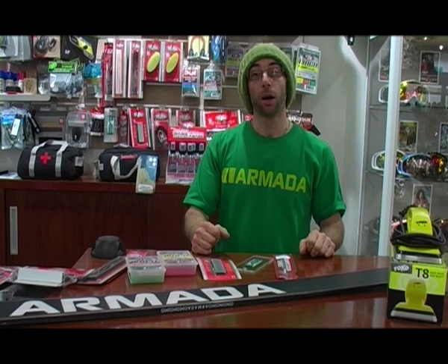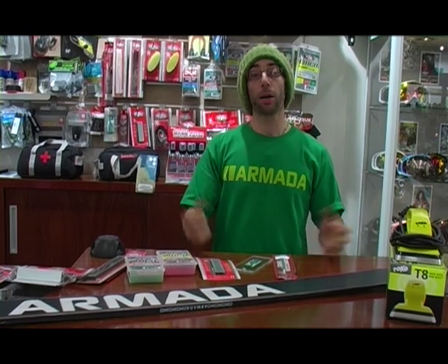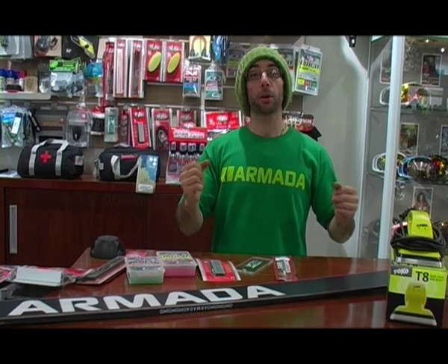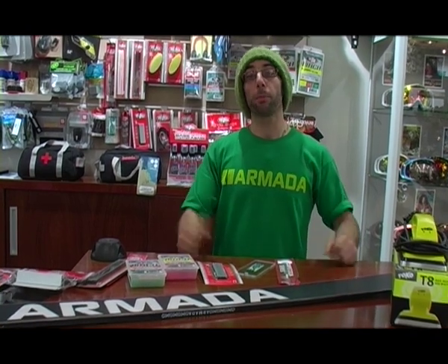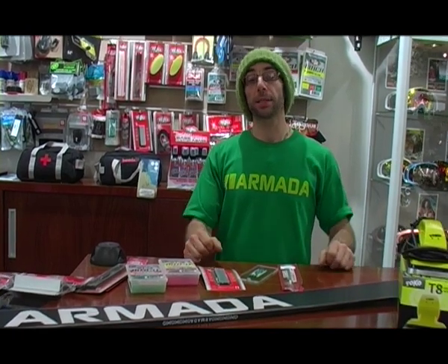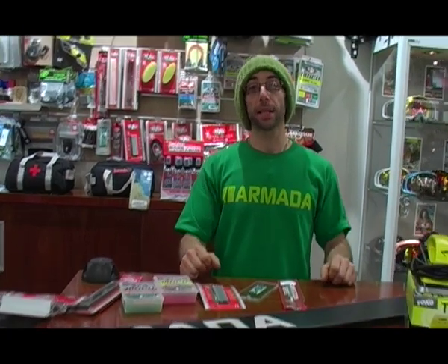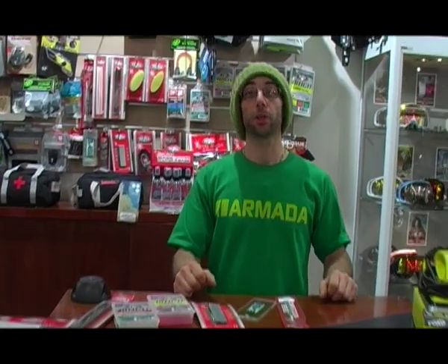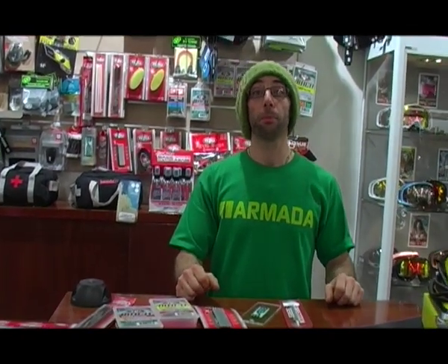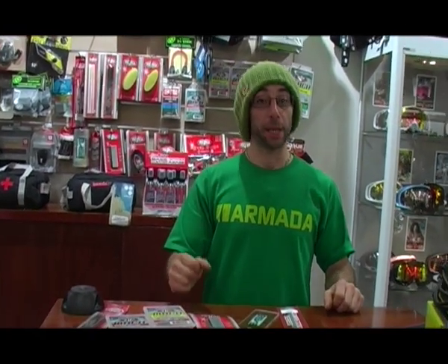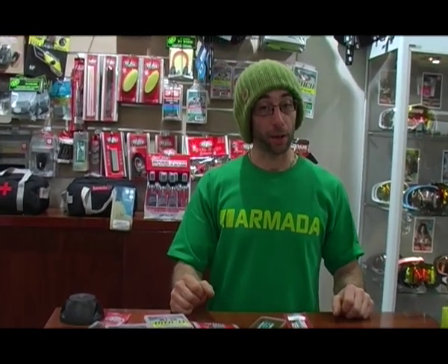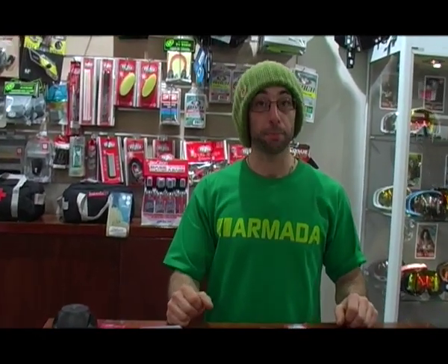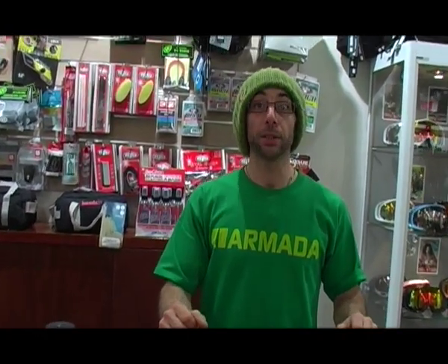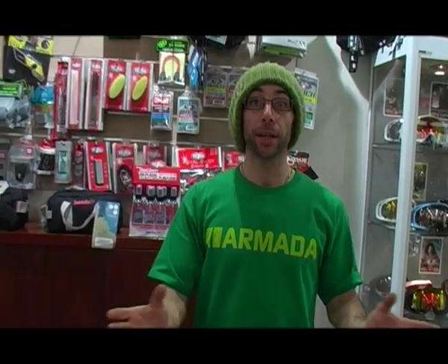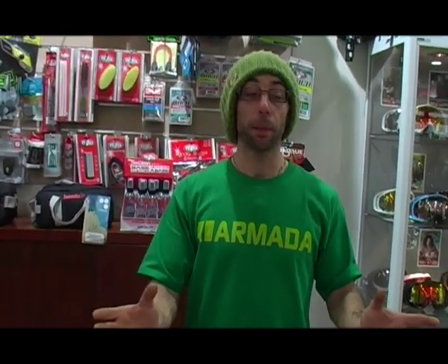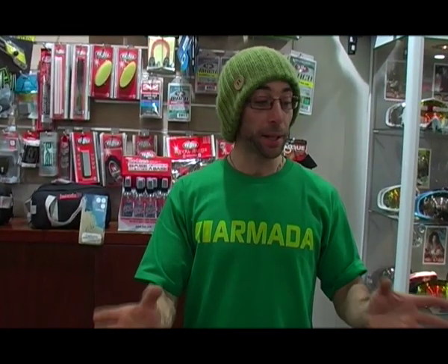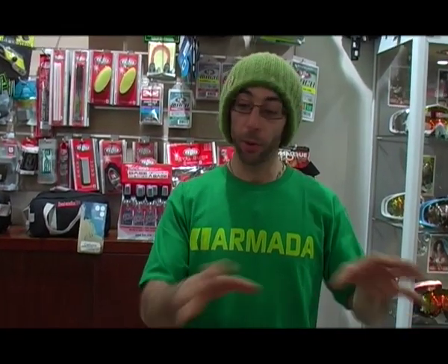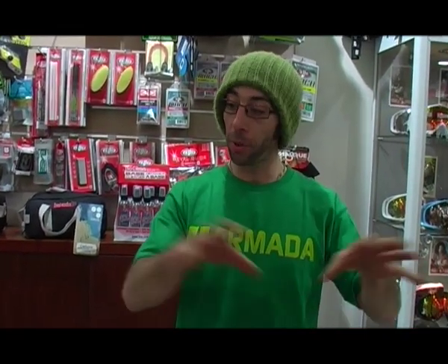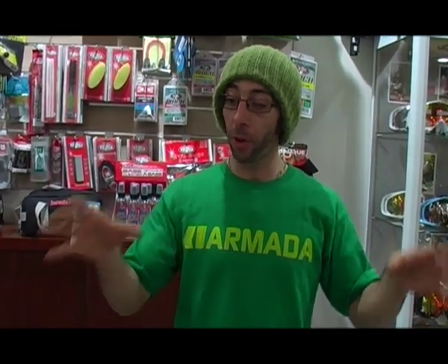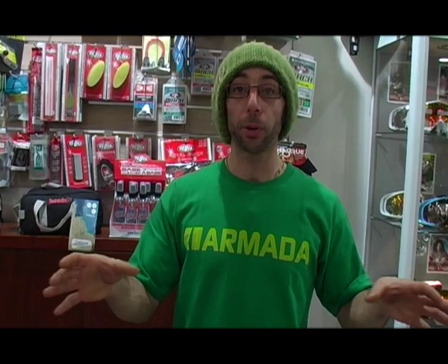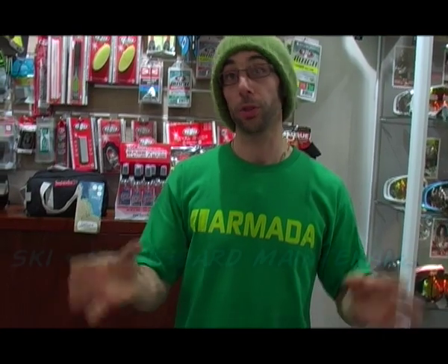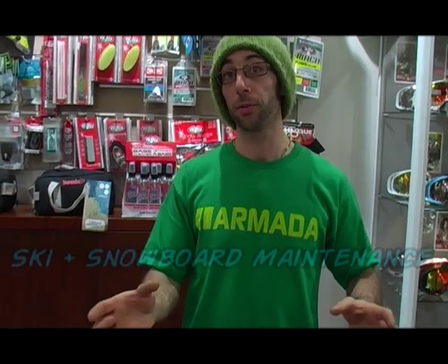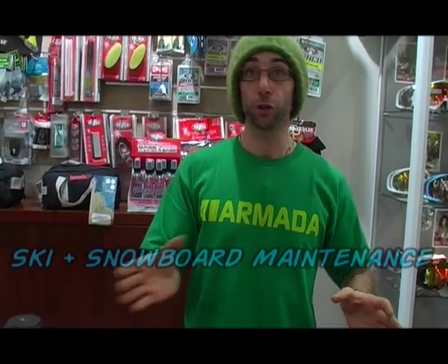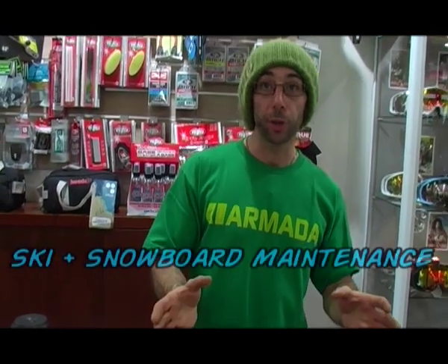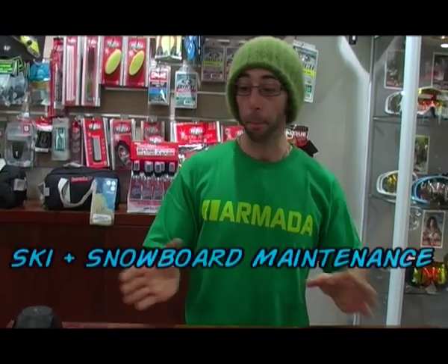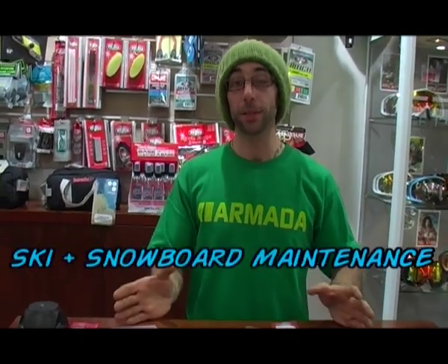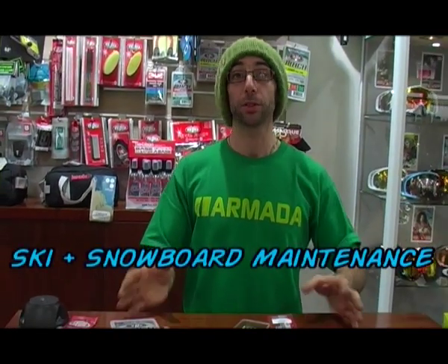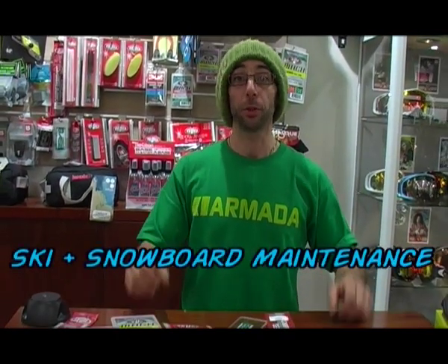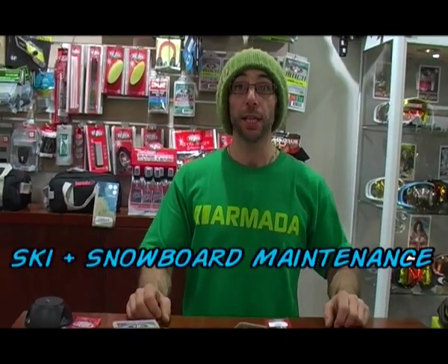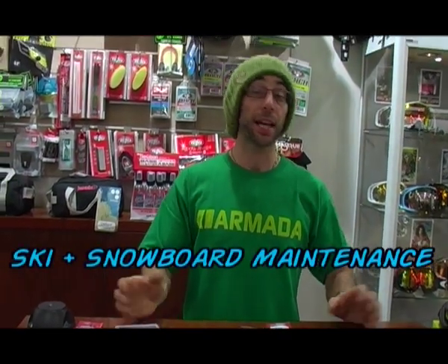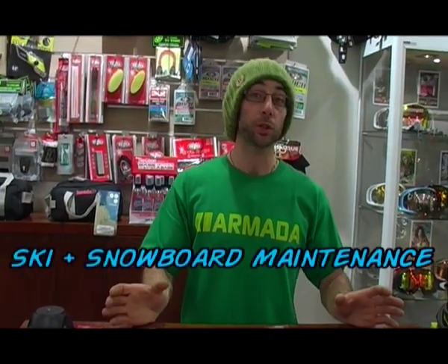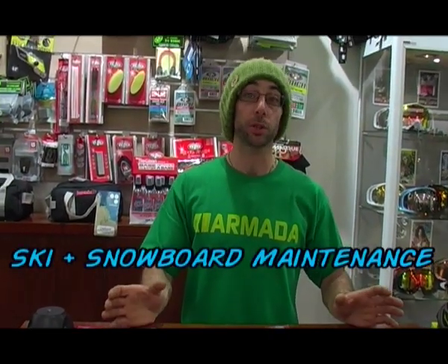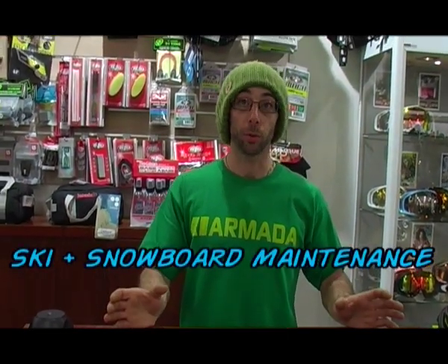Hi and welcome to BaseNZ.com Gear Guide. Today I'm here to give you a little bit of an overview on servicing, tuning, and maintenance of your skis and also your snowboards.